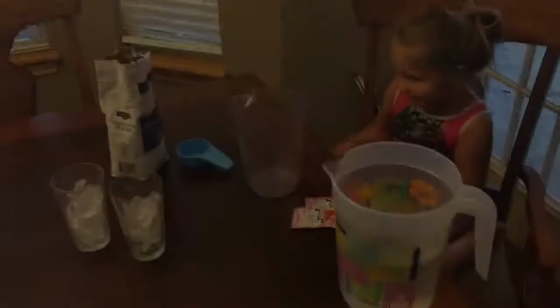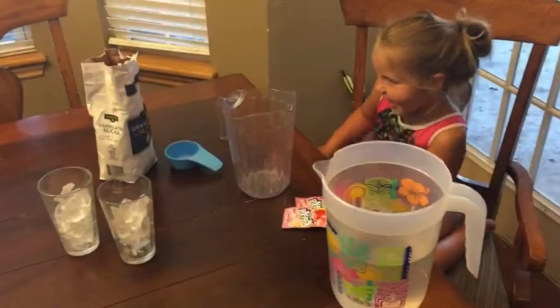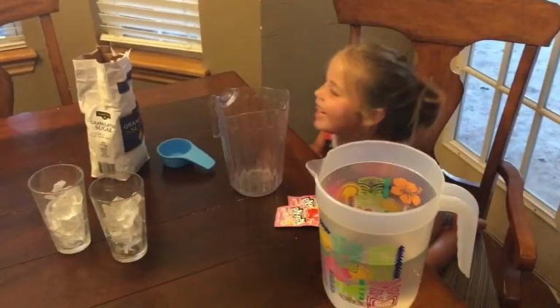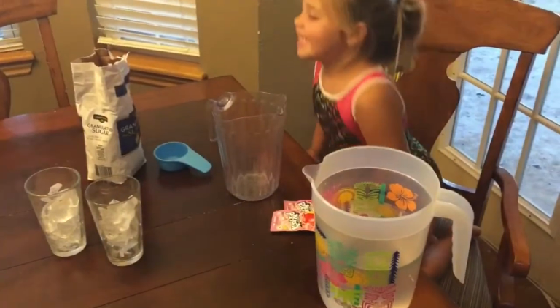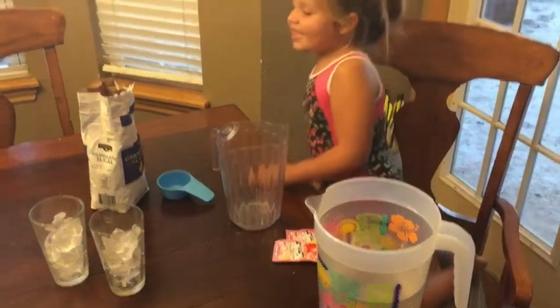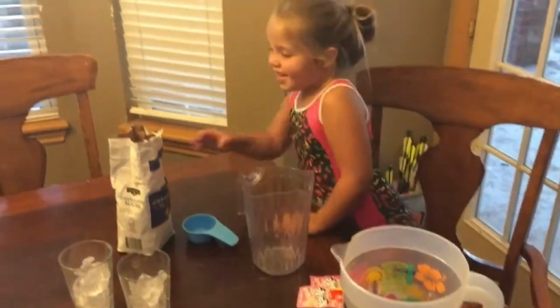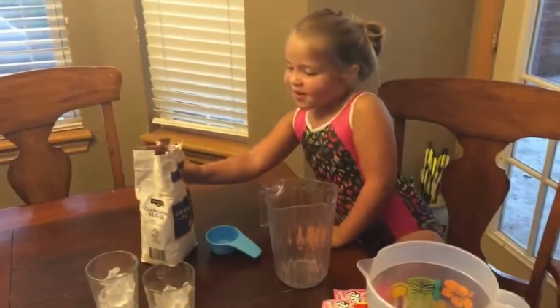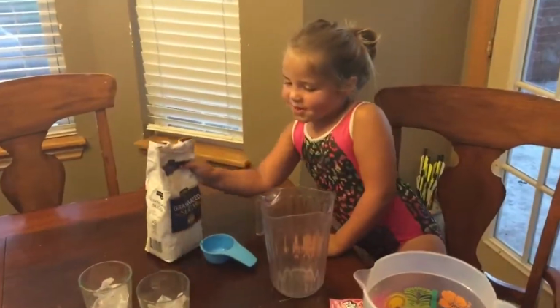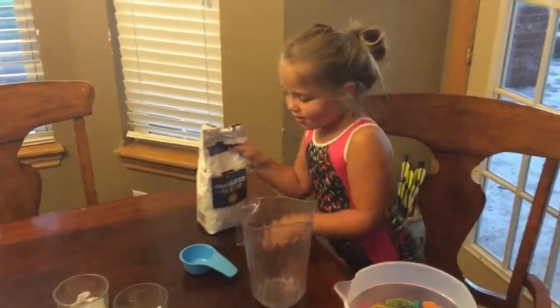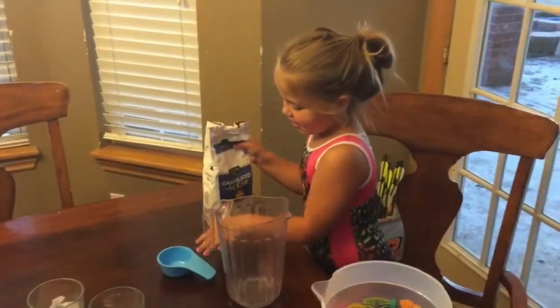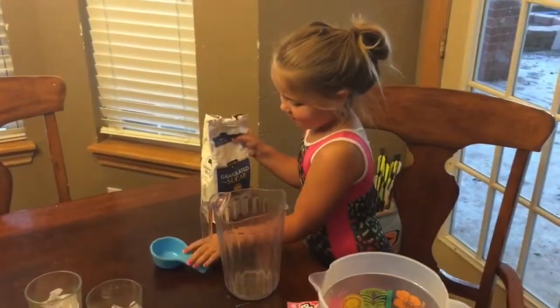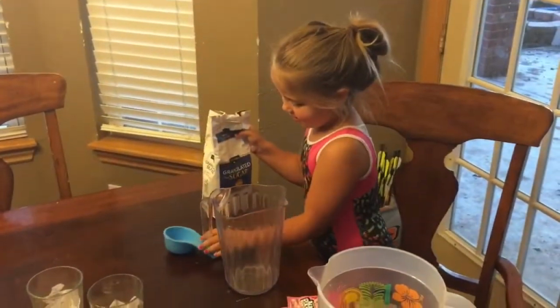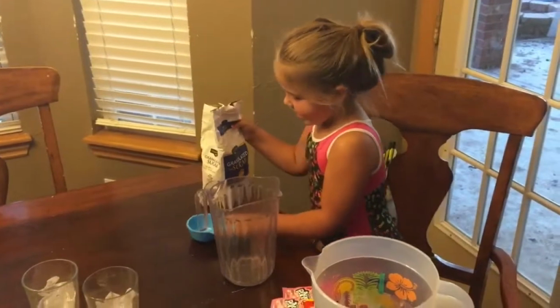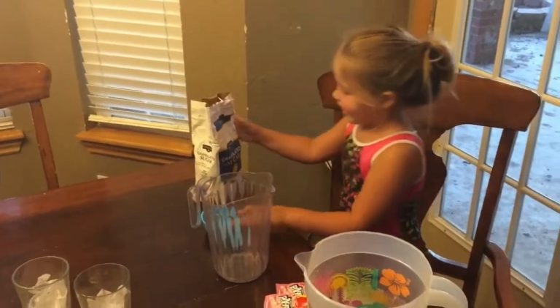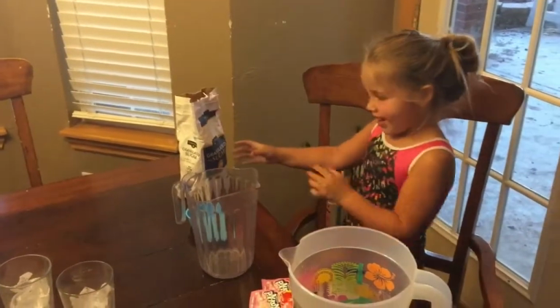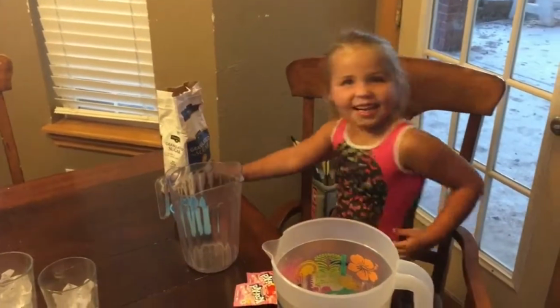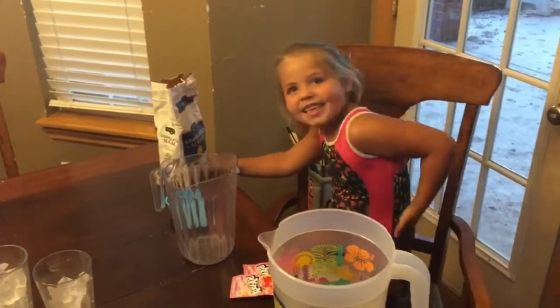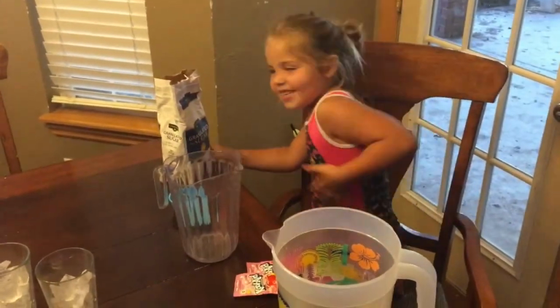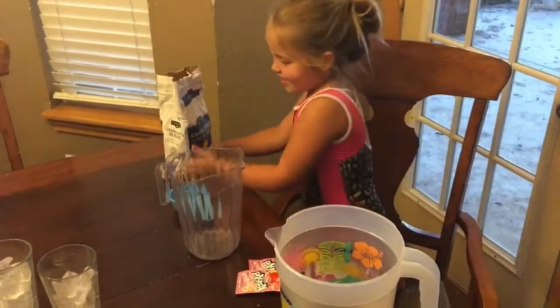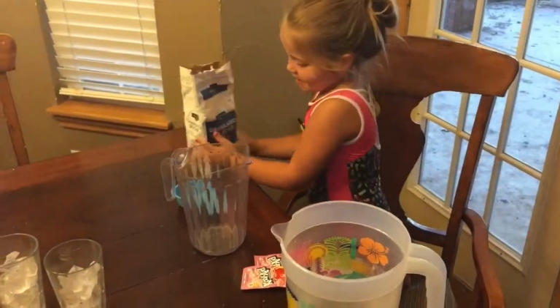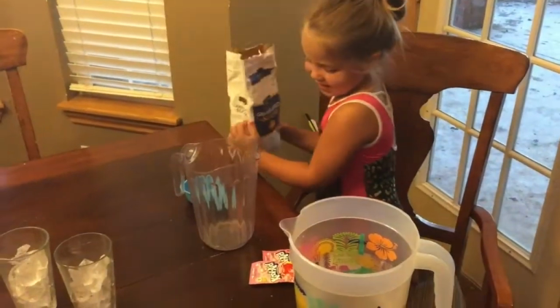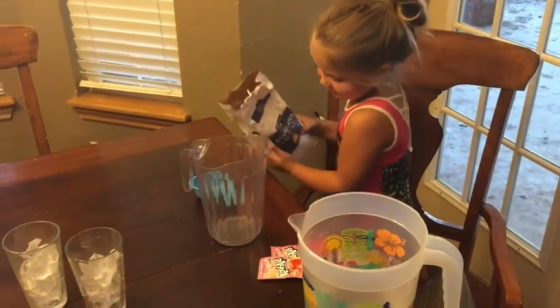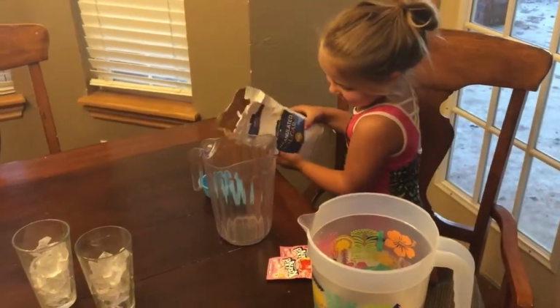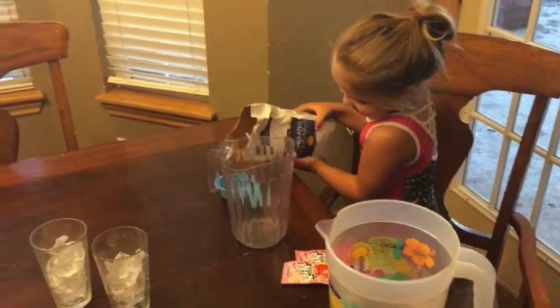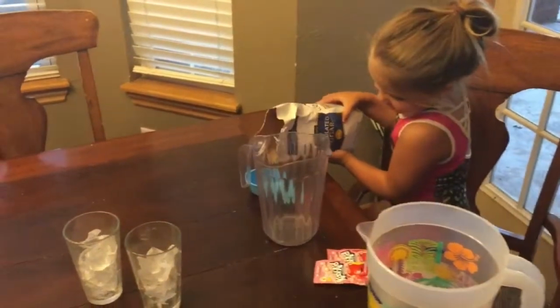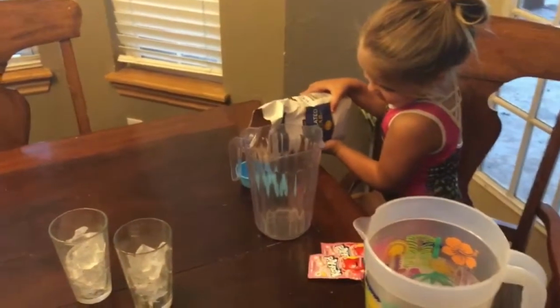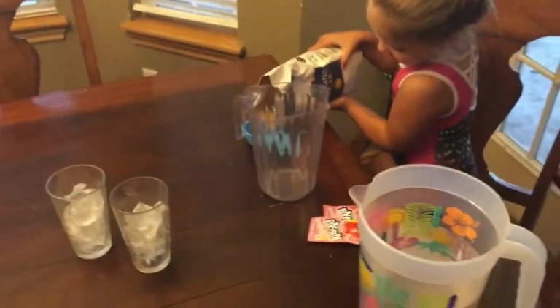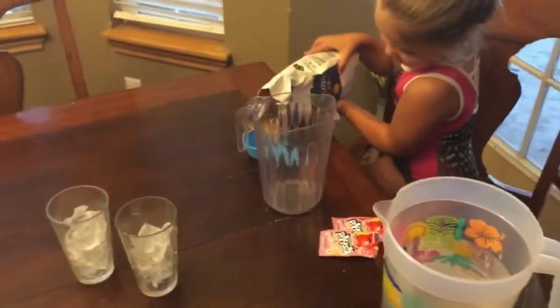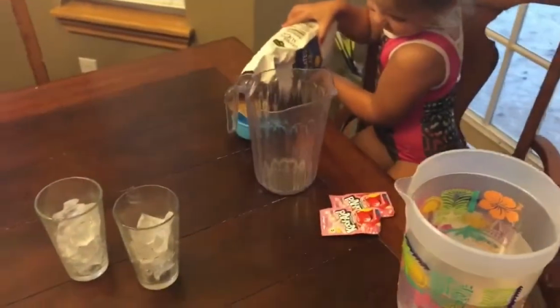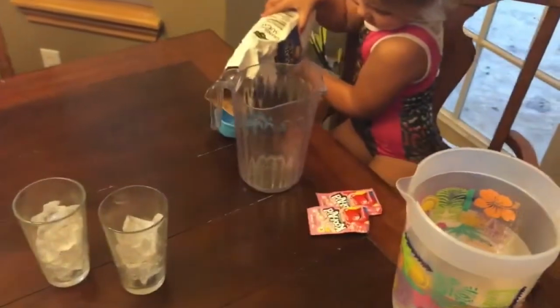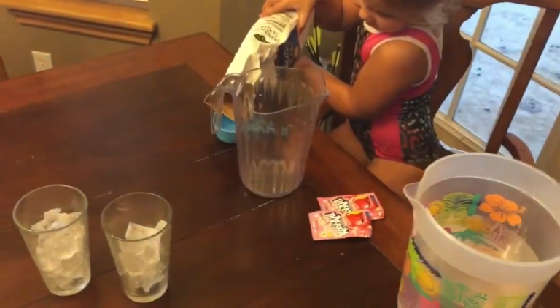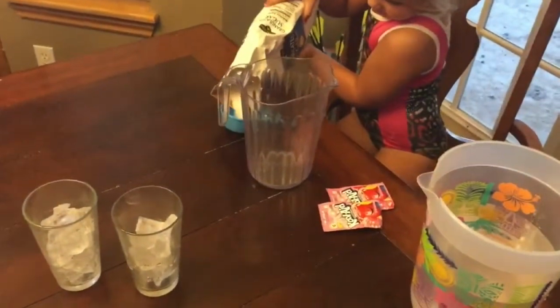Okay guys, today we're going to put the sugar in first. What are you making? I'm making Kool-Aid. Sugar is going in first. We're making some Cali Kool-Aid.